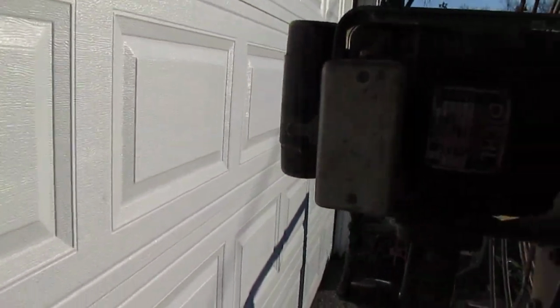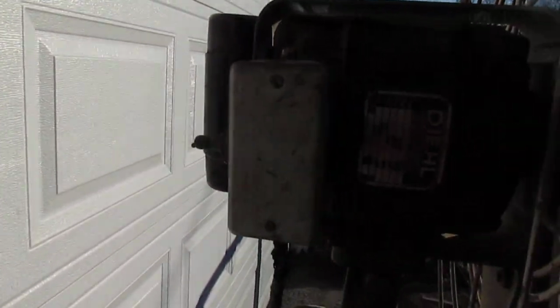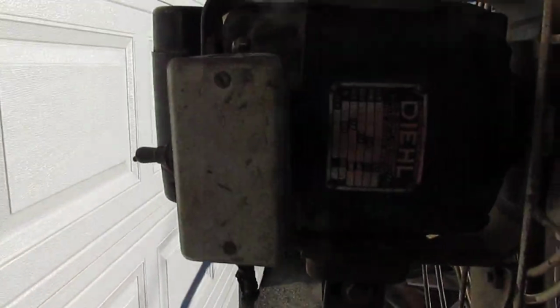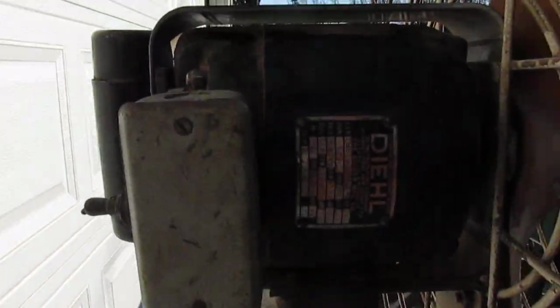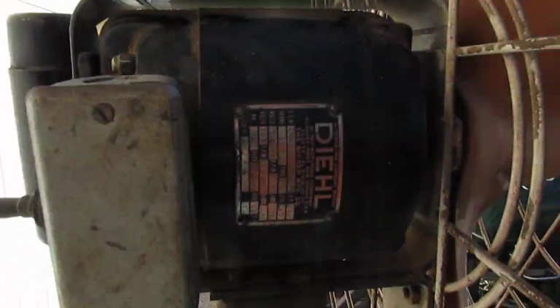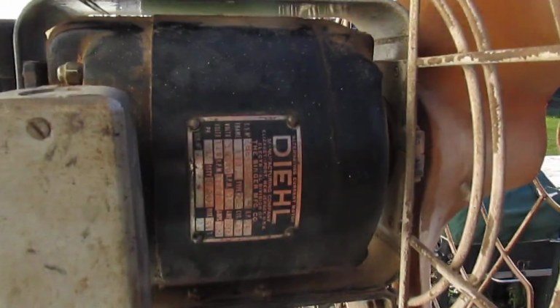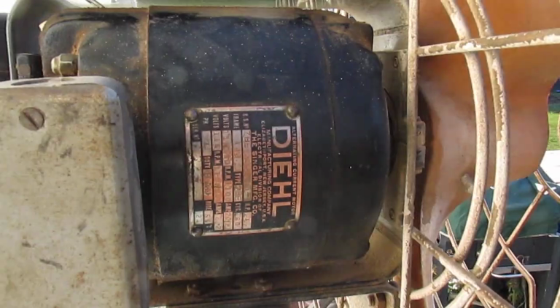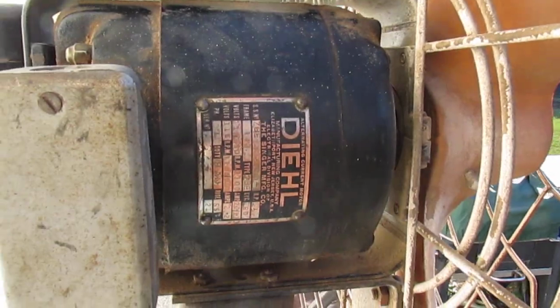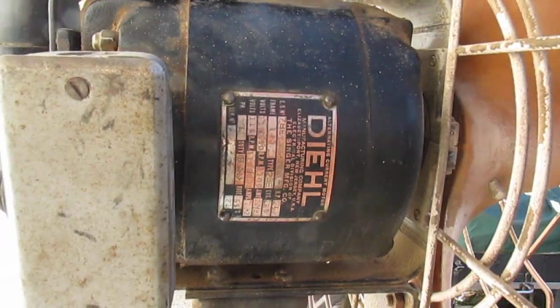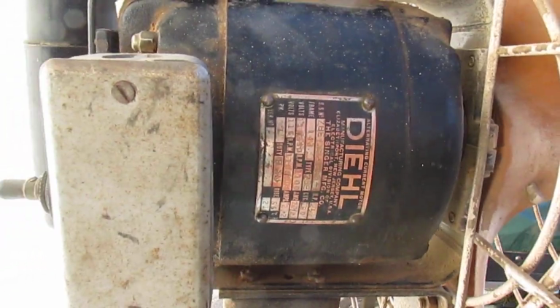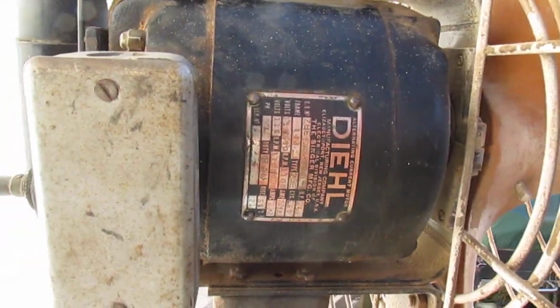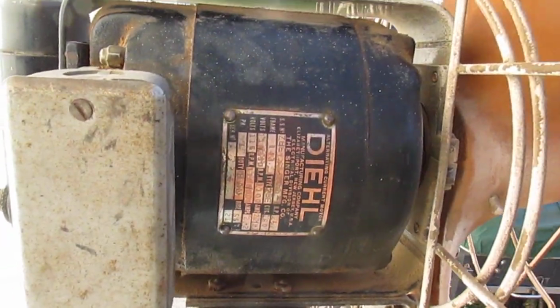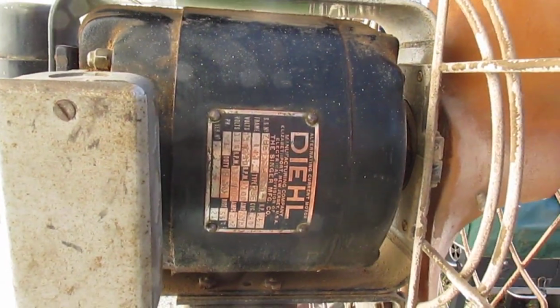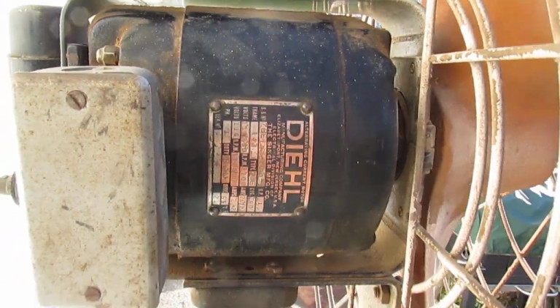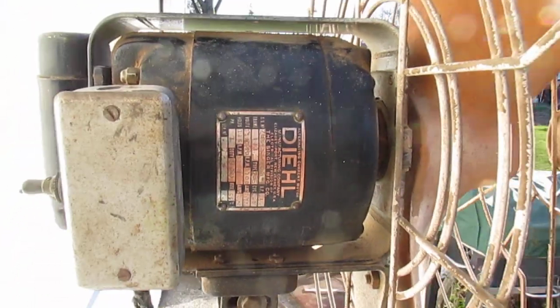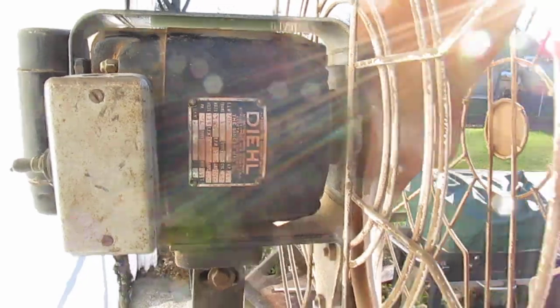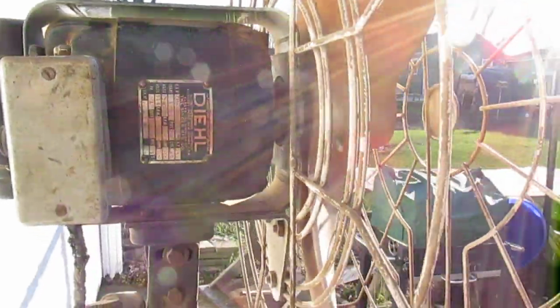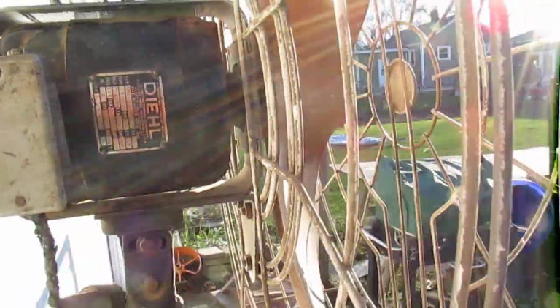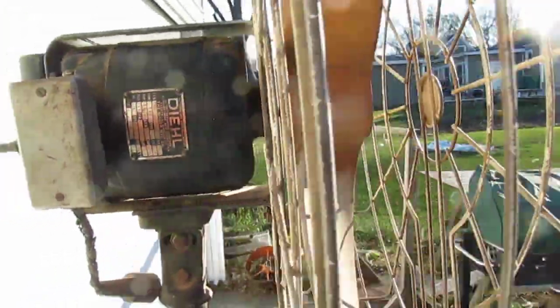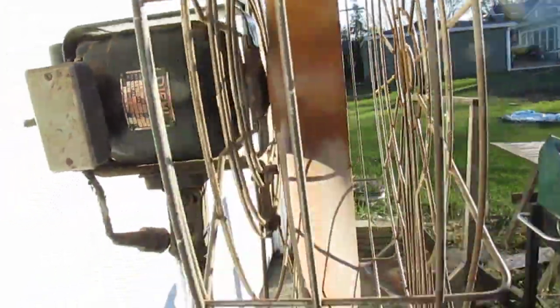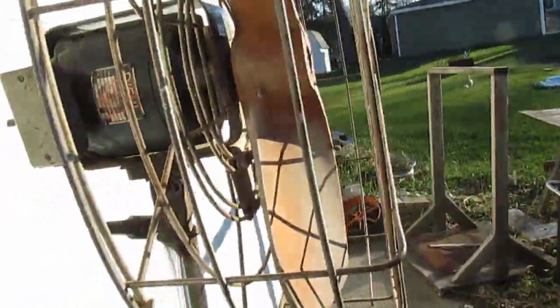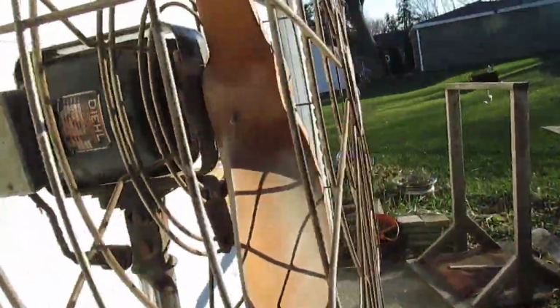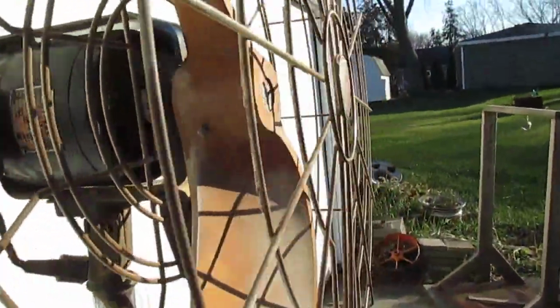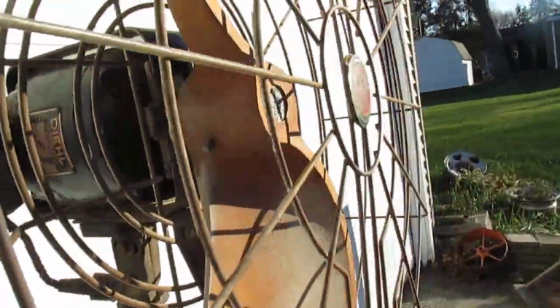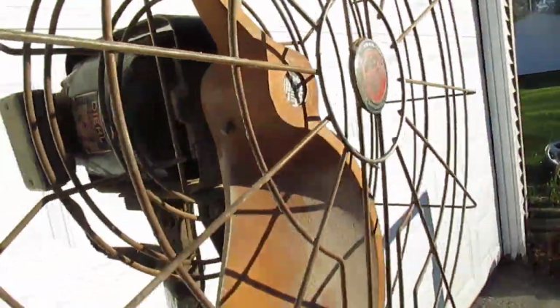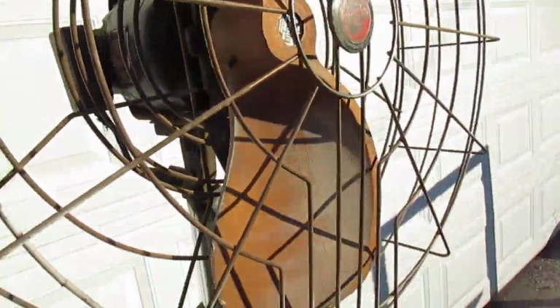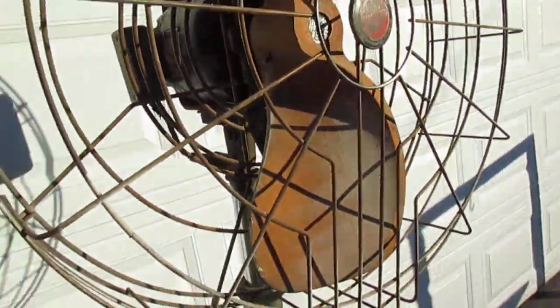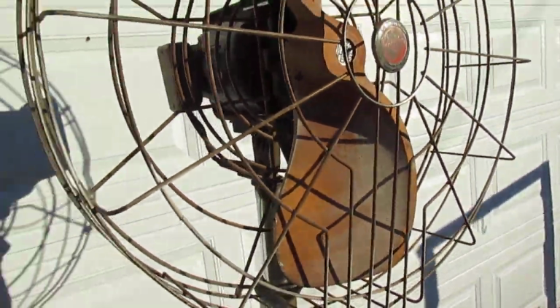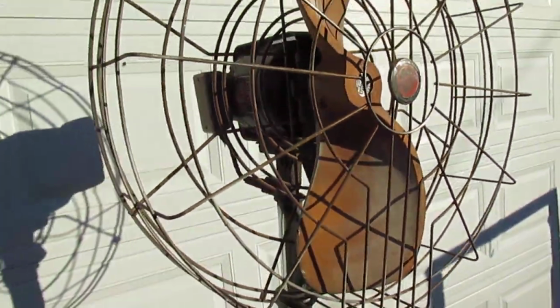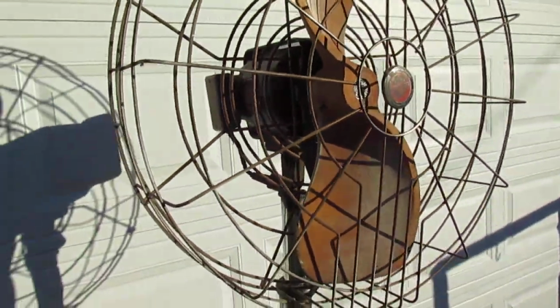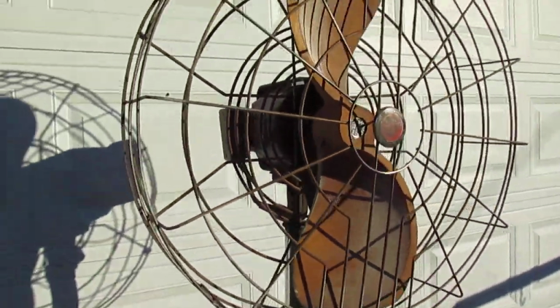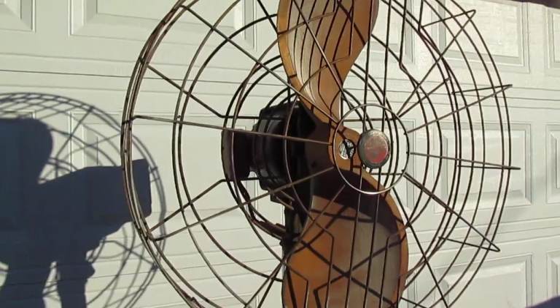Another thing about this motor is it's a 2-speed 110-220 motor, which has never been seen in any pedestal fan.